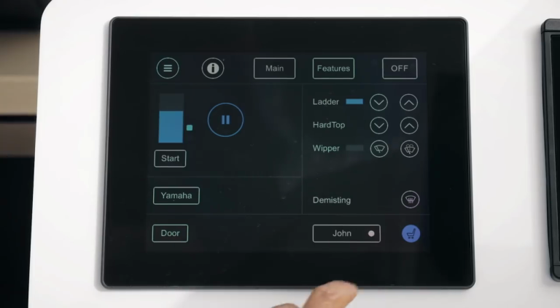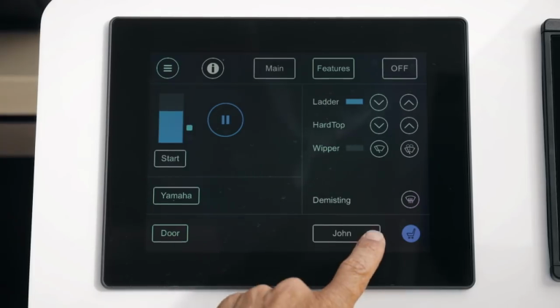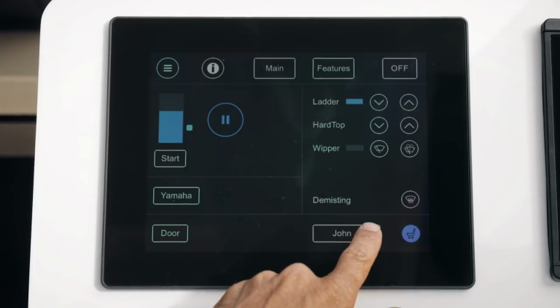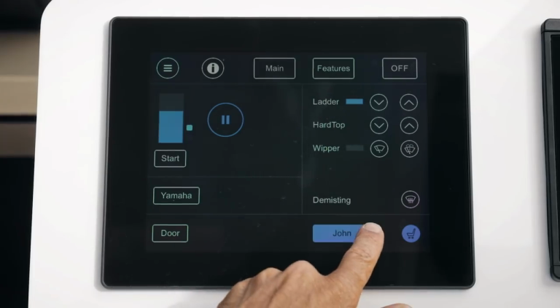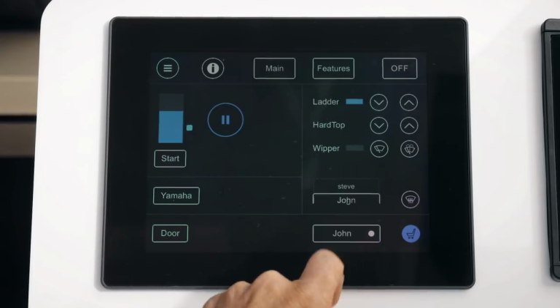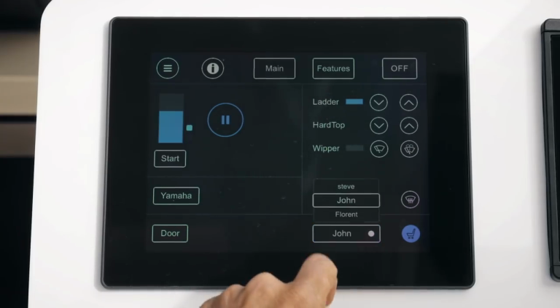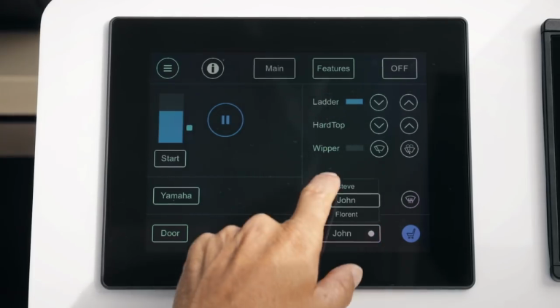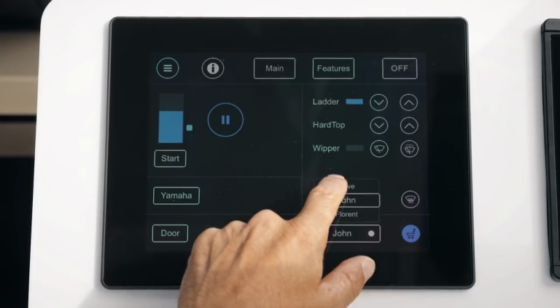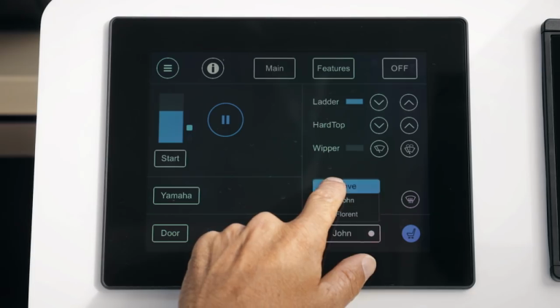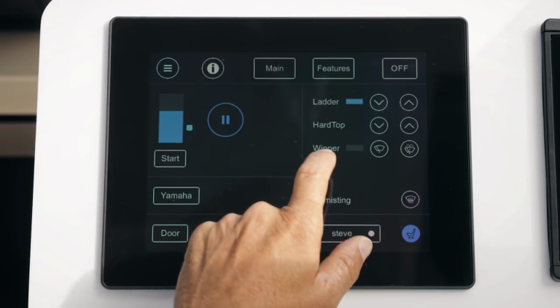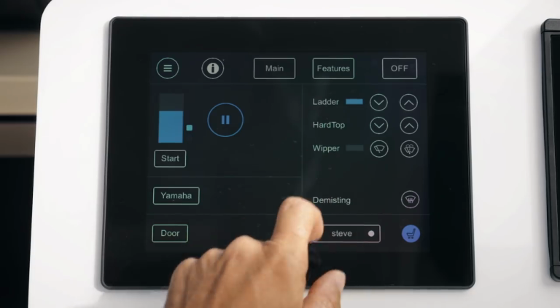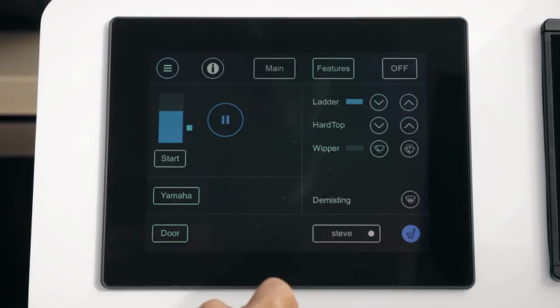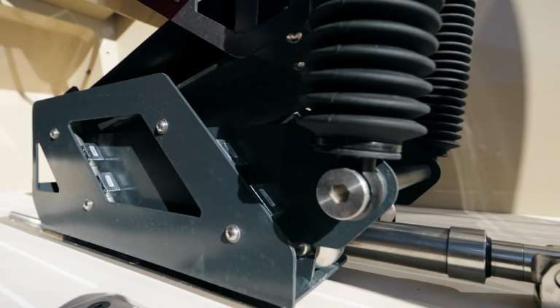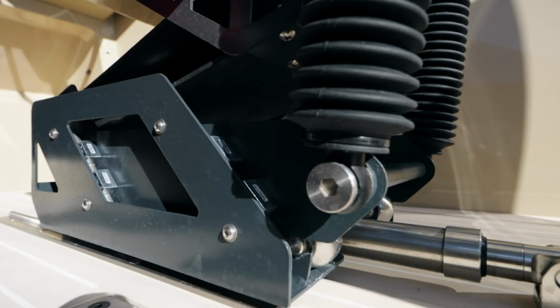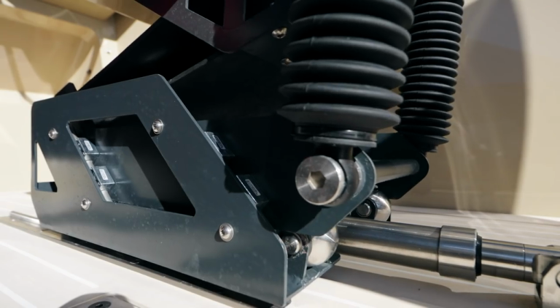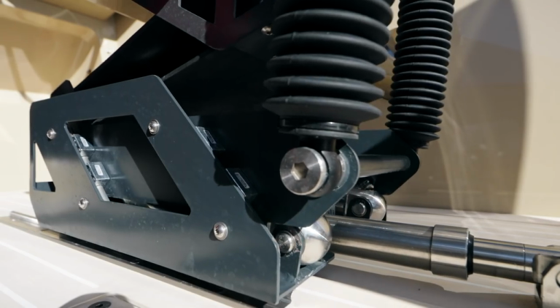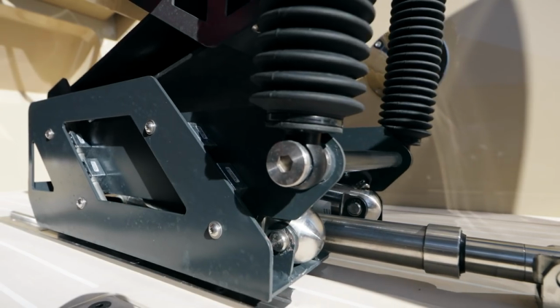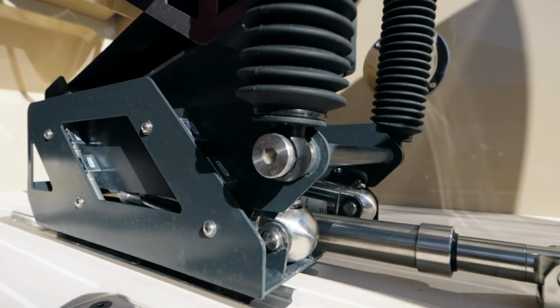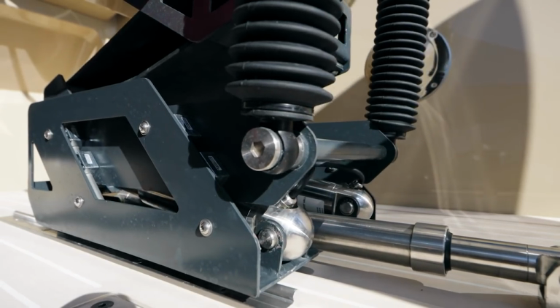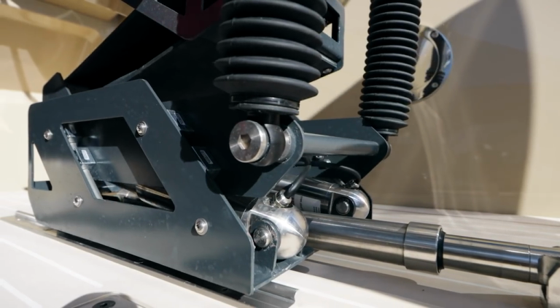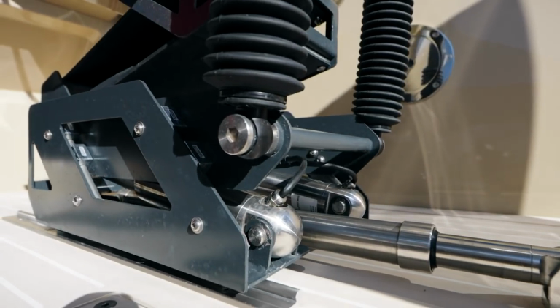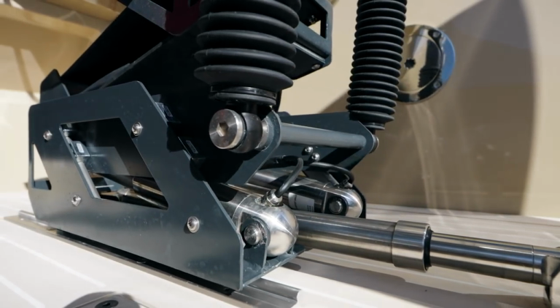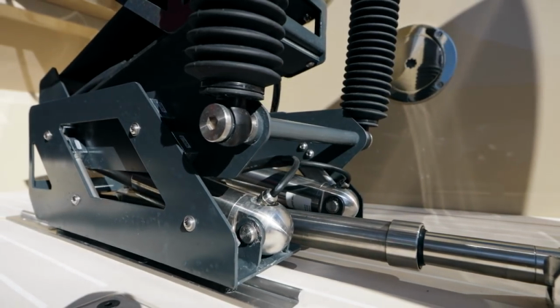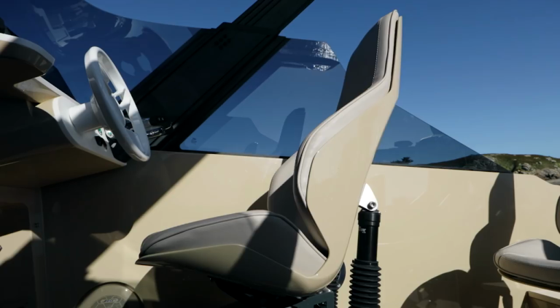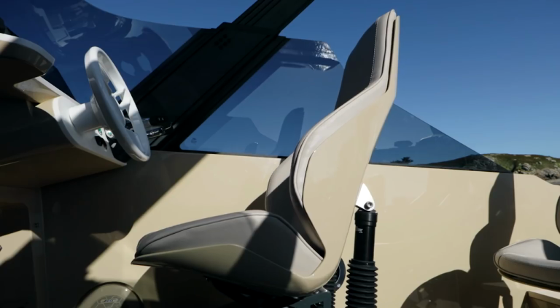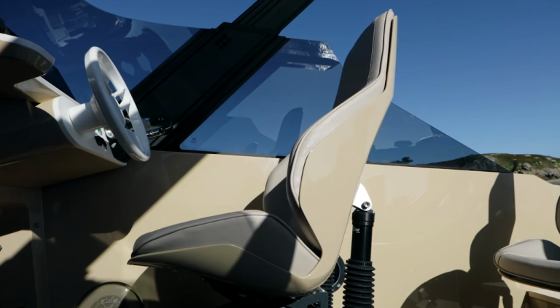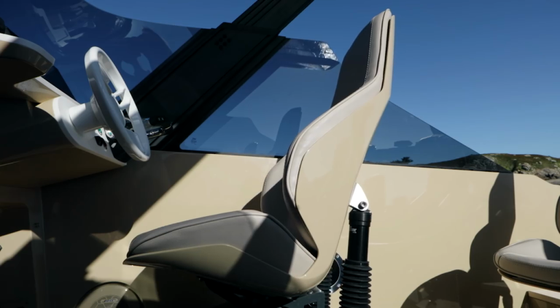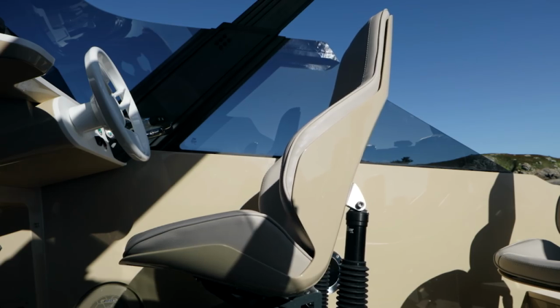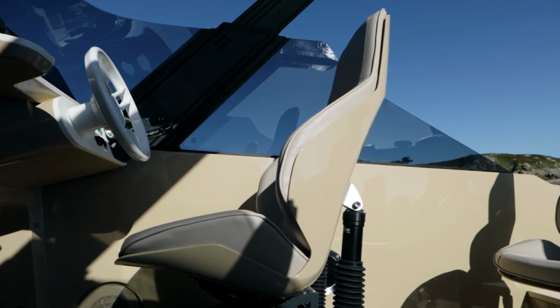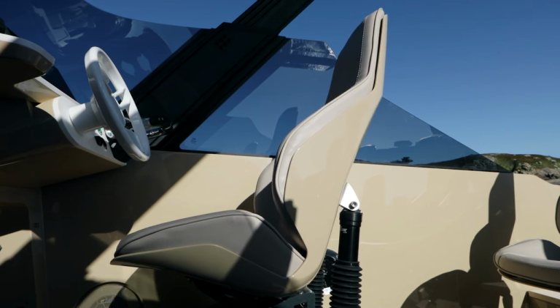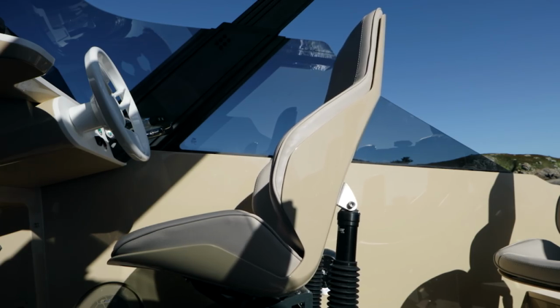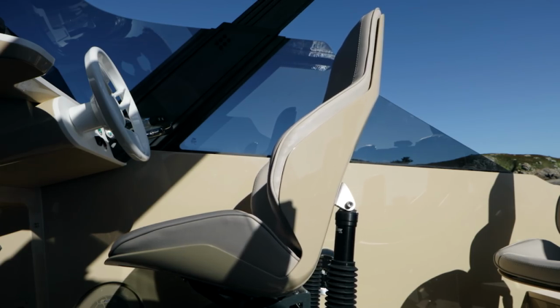The shock mitigating driver's seat is fully electric, which allows for both a comfortable seated position or an exhilarating in-the-wind experience.